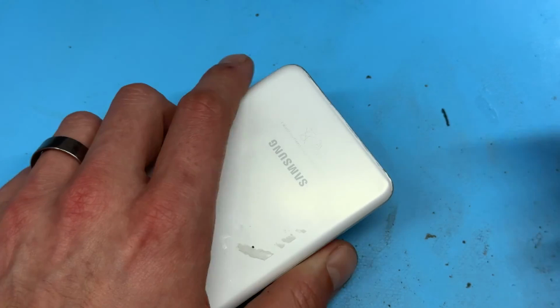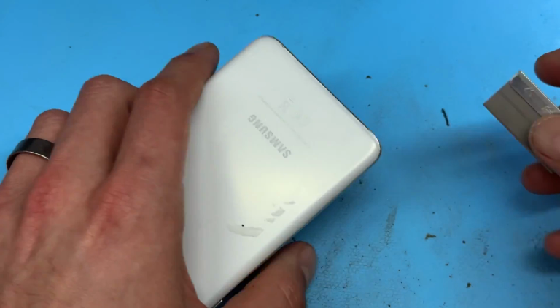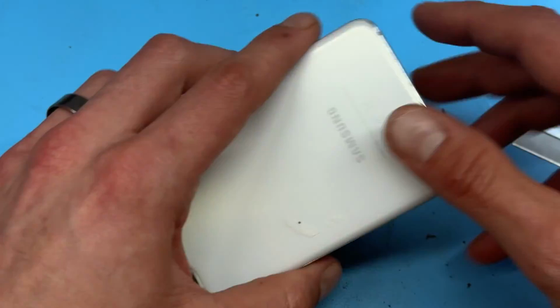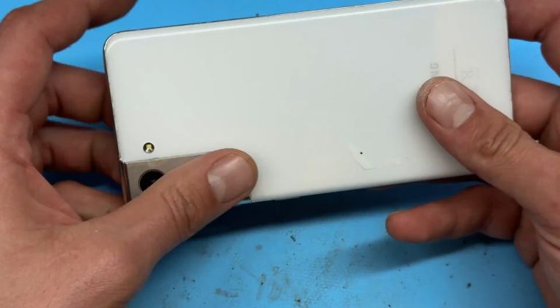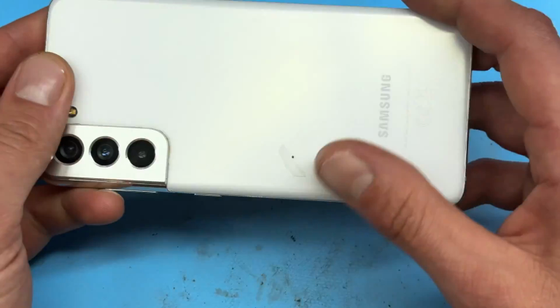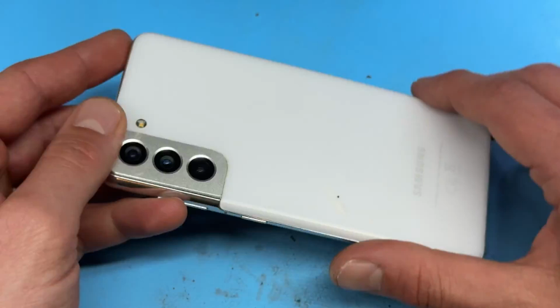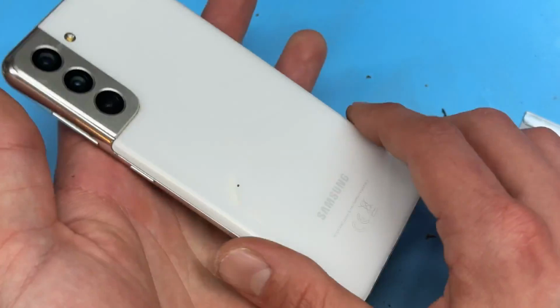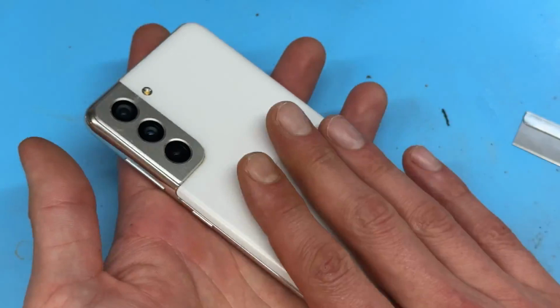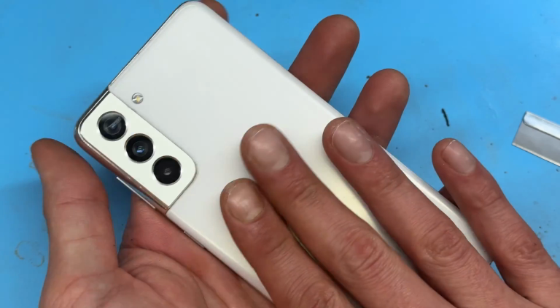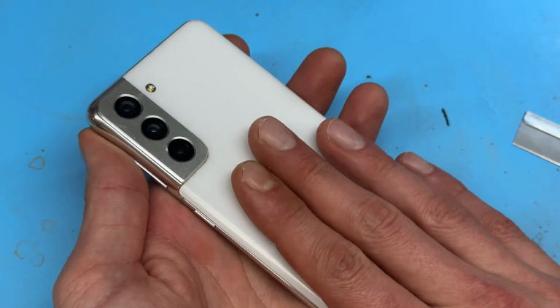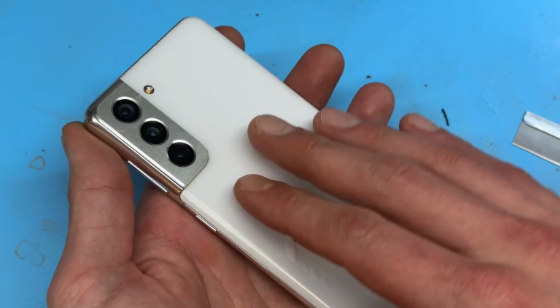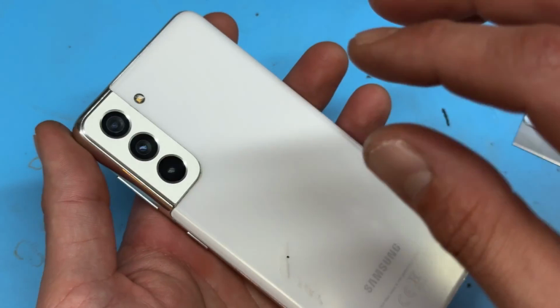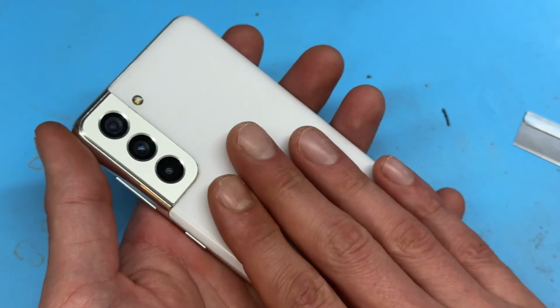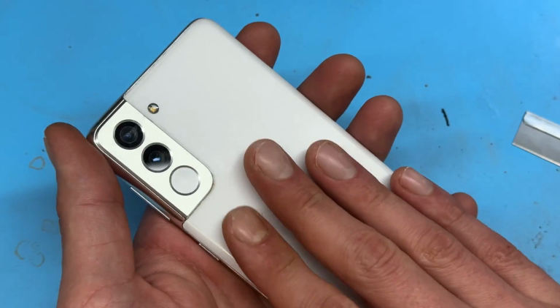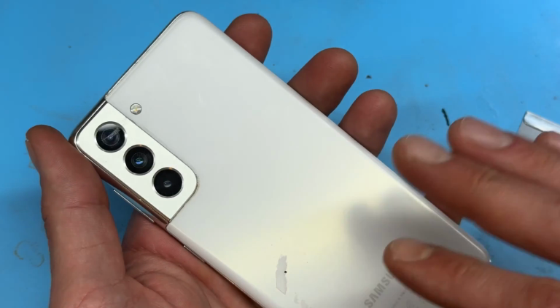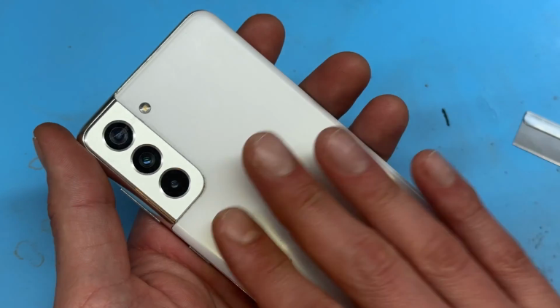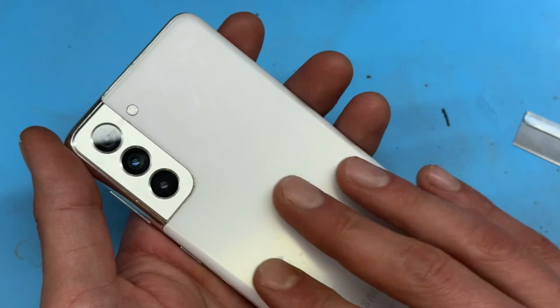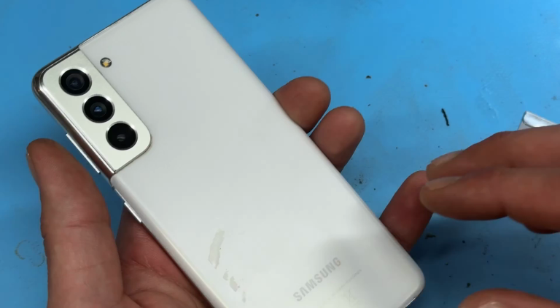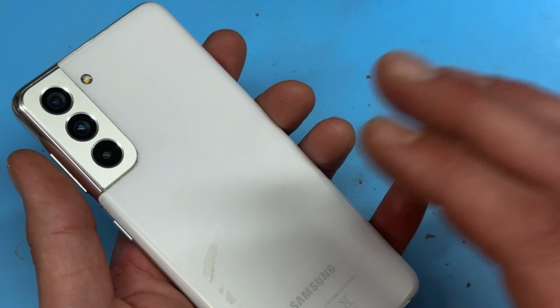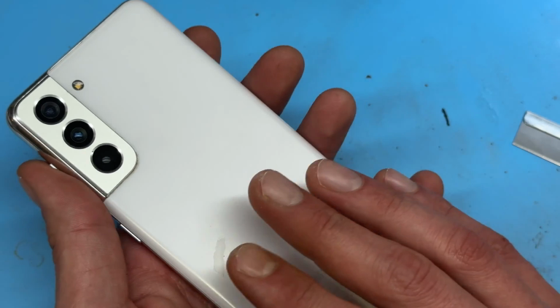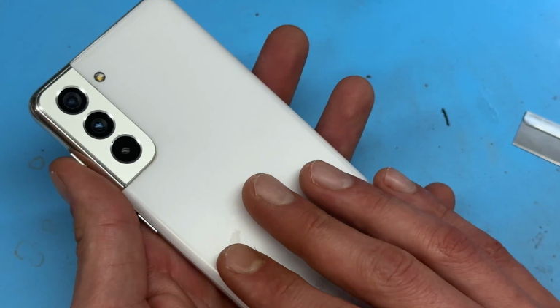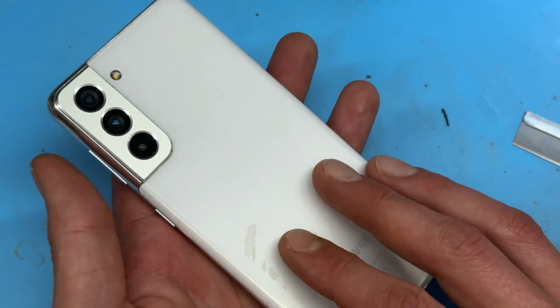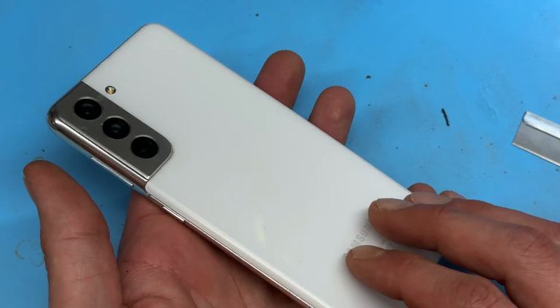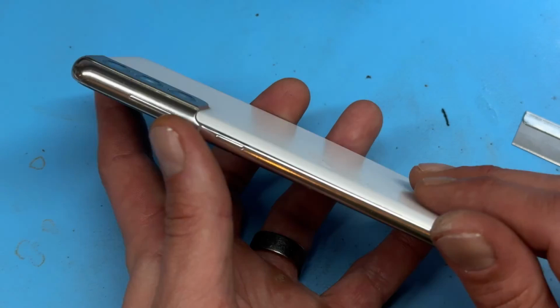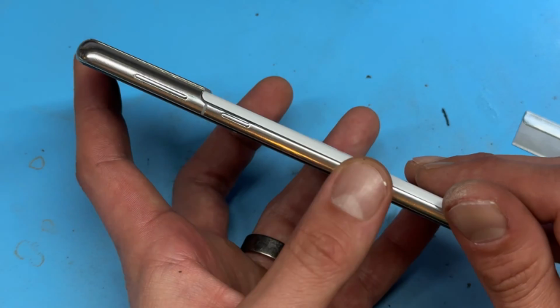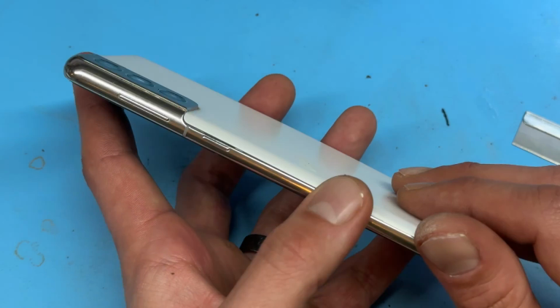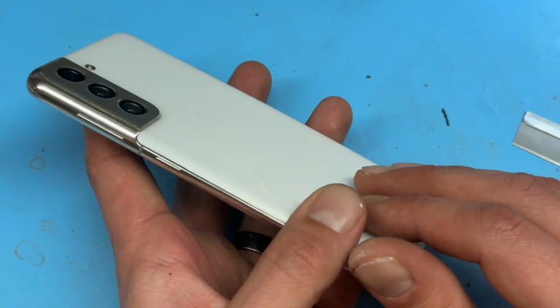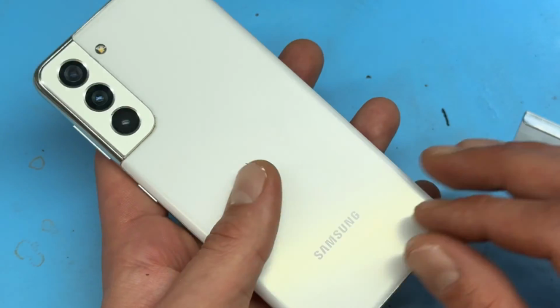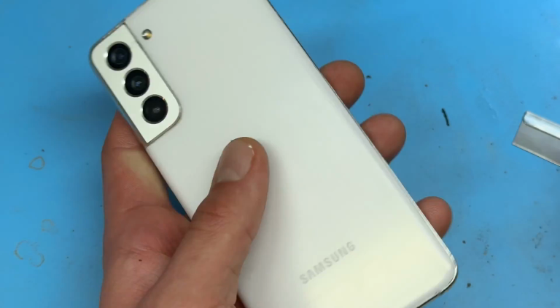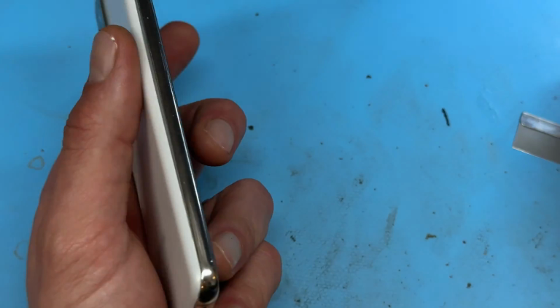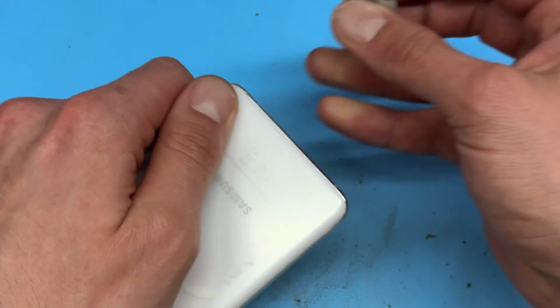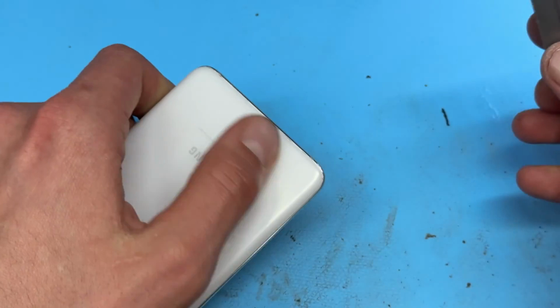To begin this repair you will need to heat up the back cover a little bit. You can use a hair dryer or a heat gun. I've had this one on the heat mat set to 85 degrees C for the last five minutes.